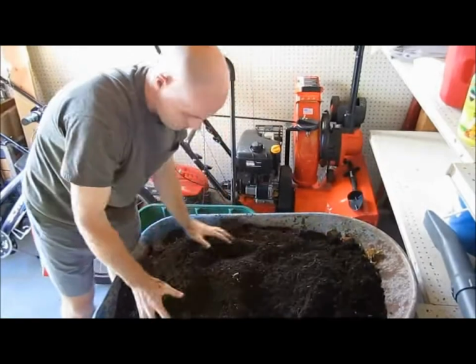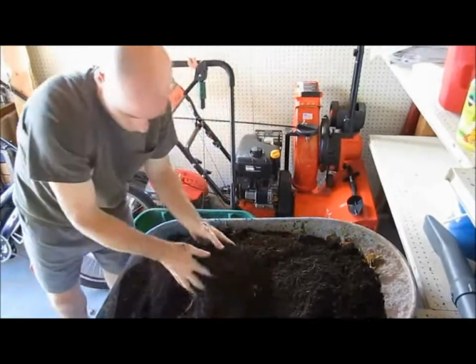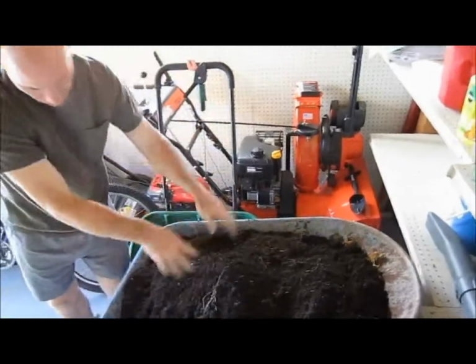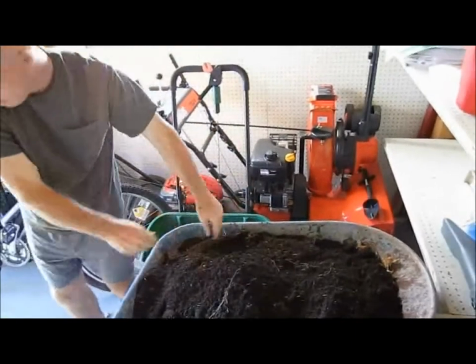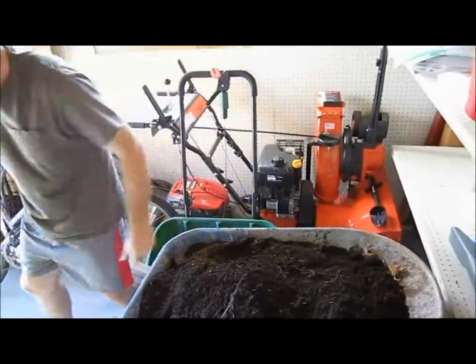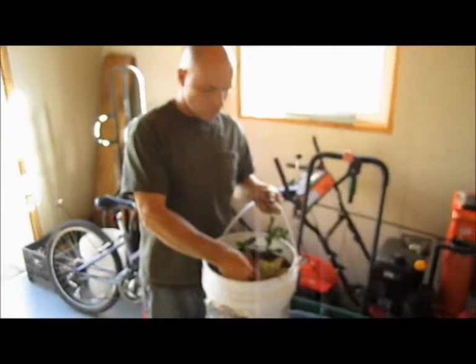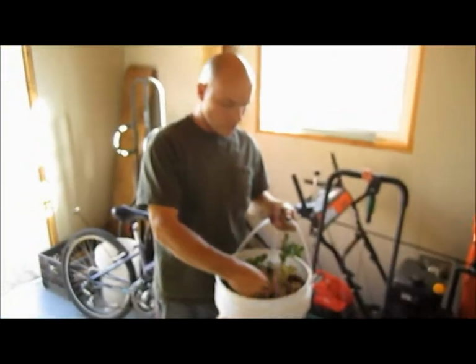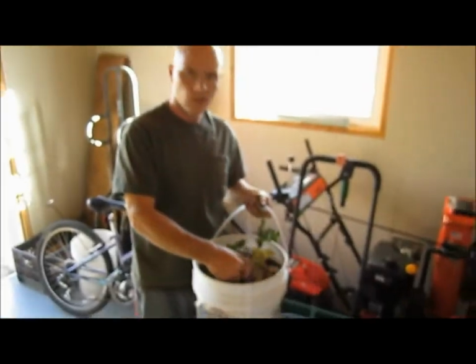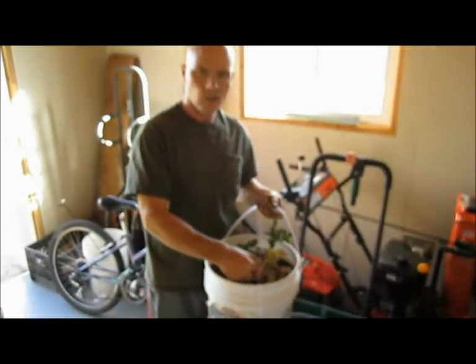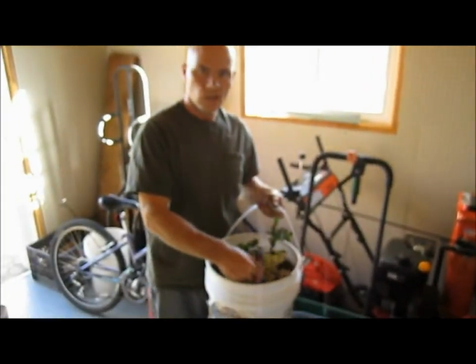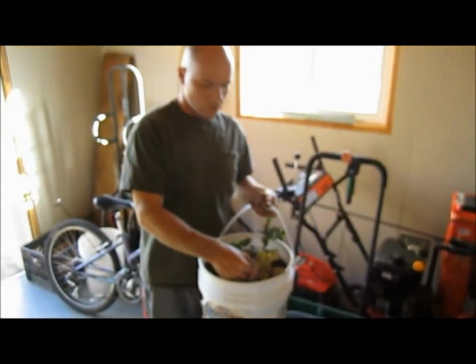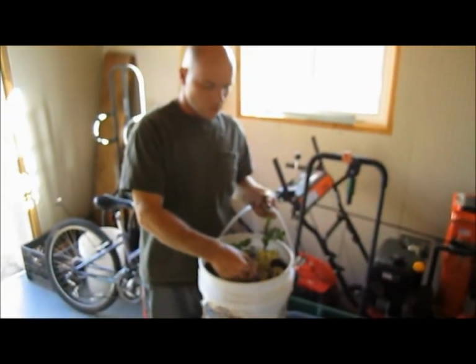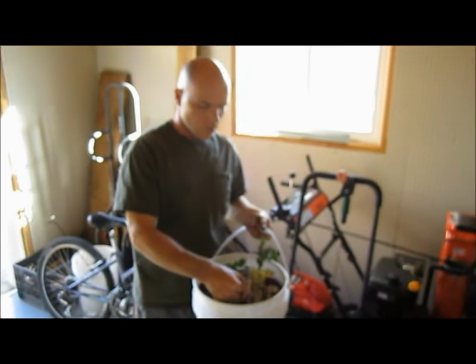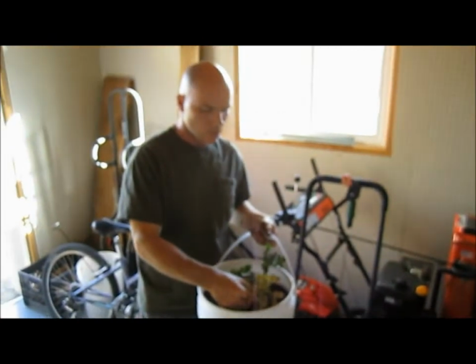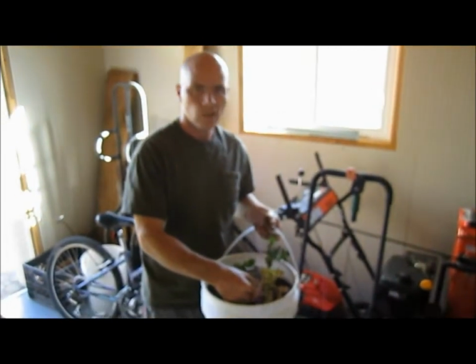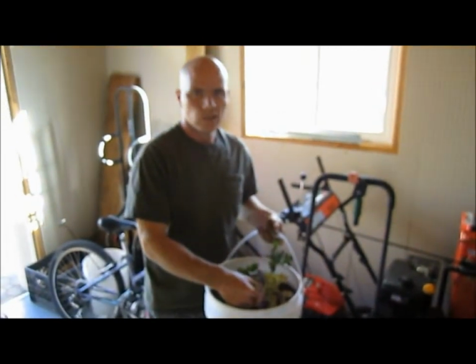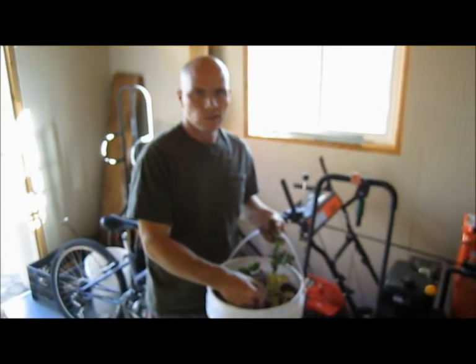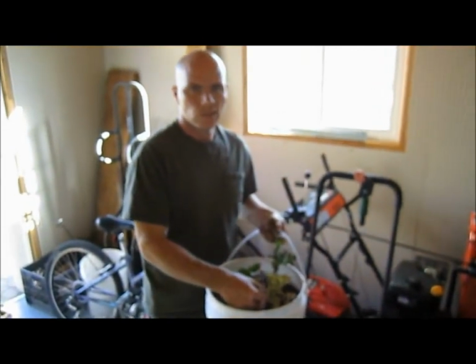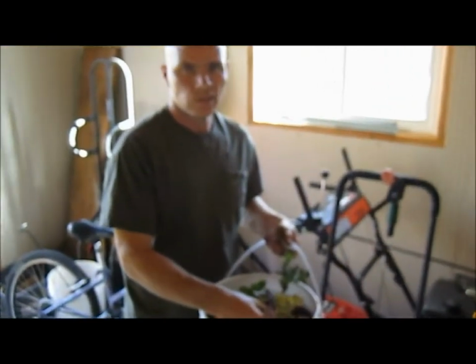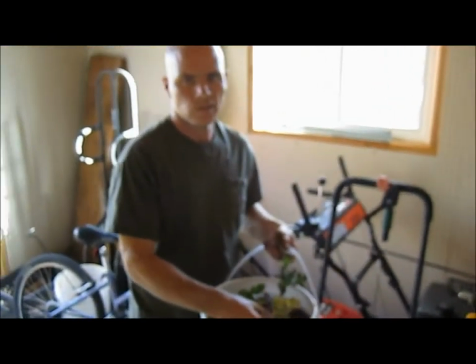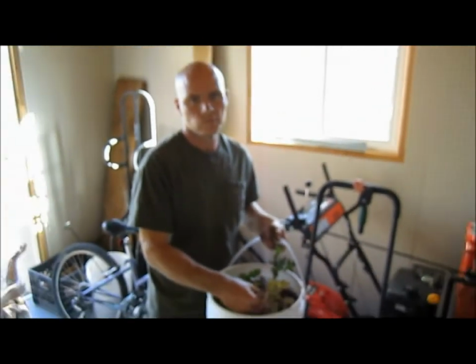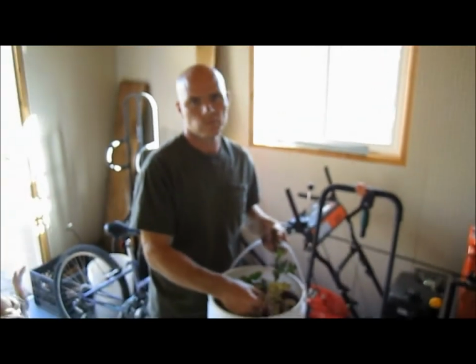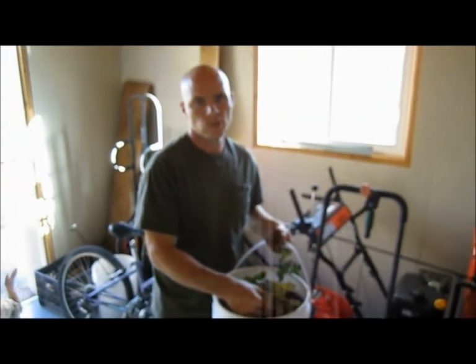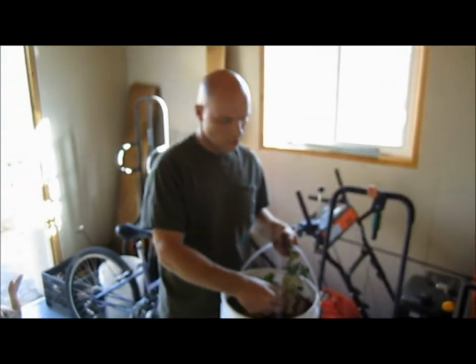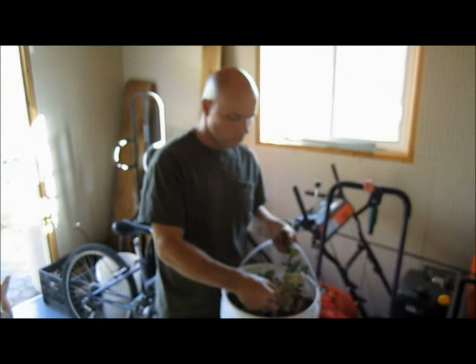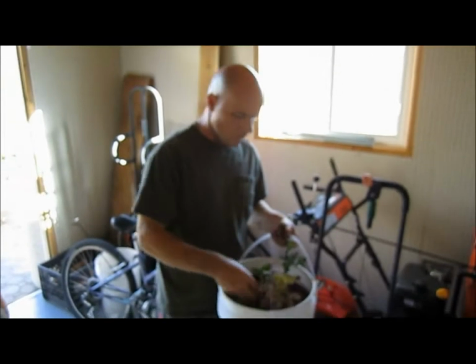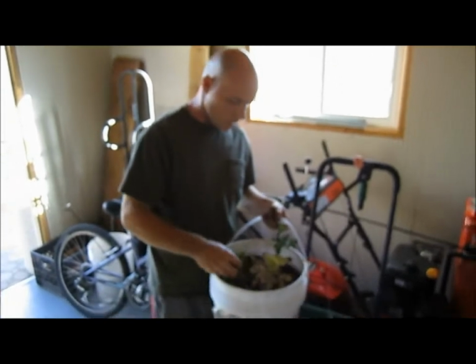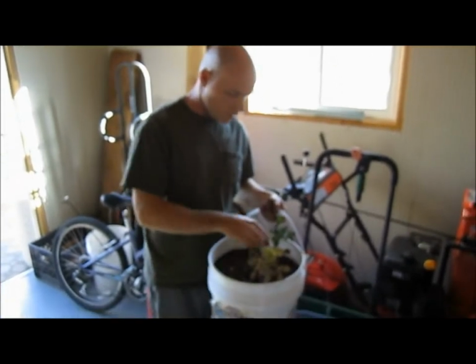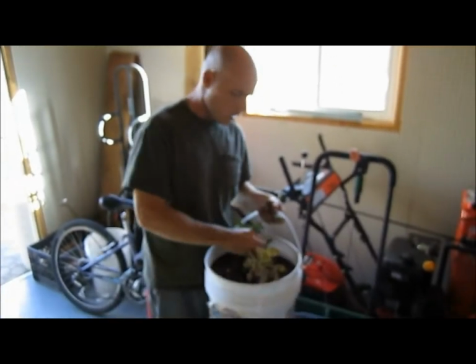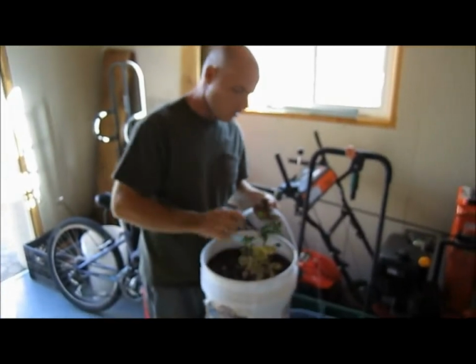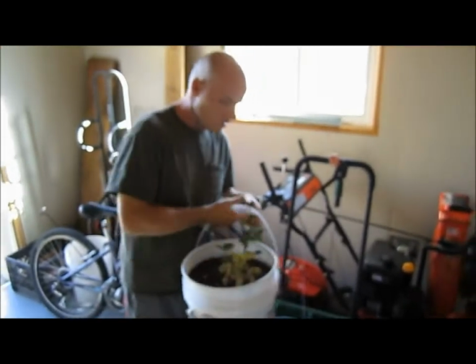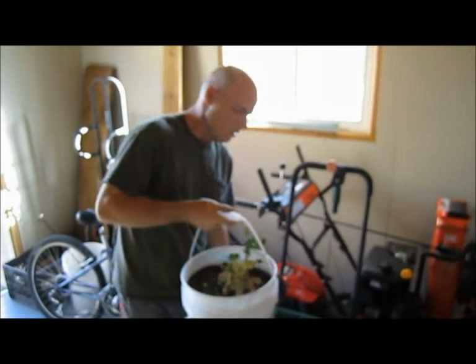One more bucket. Again, the dead one, and then these new sprouts. Same thing.